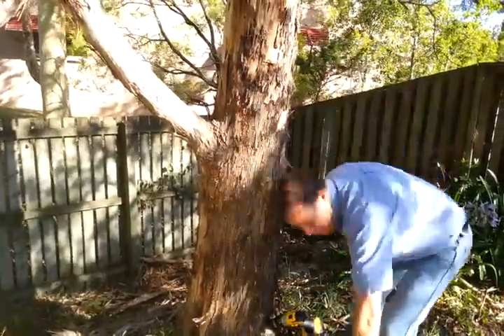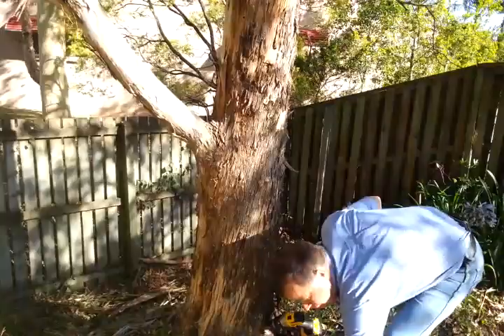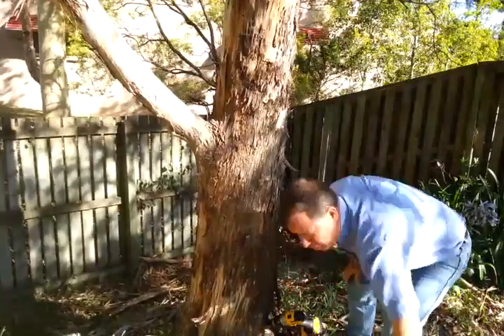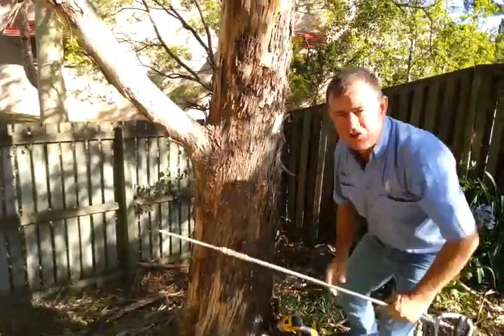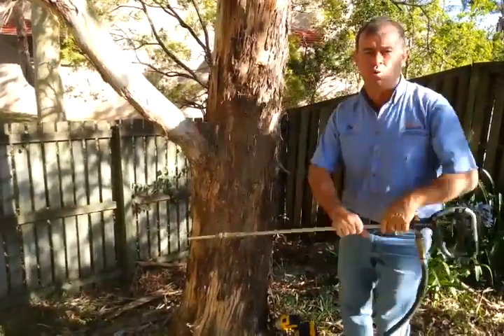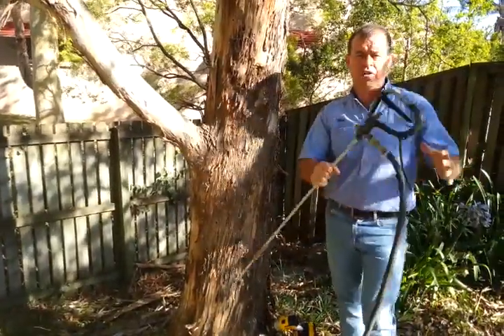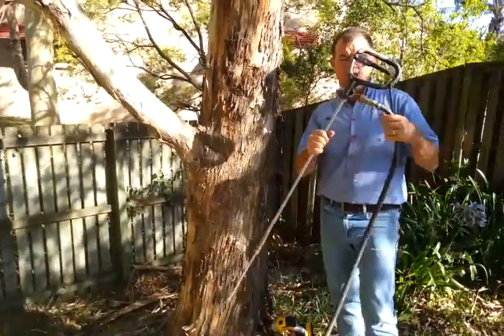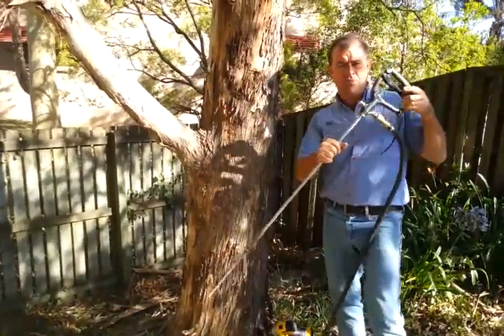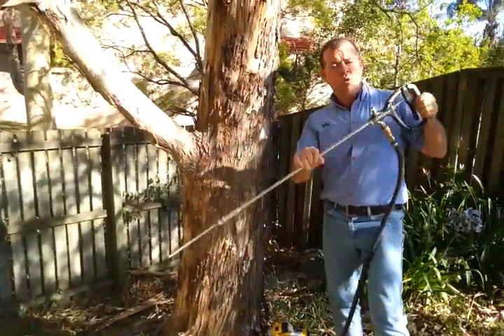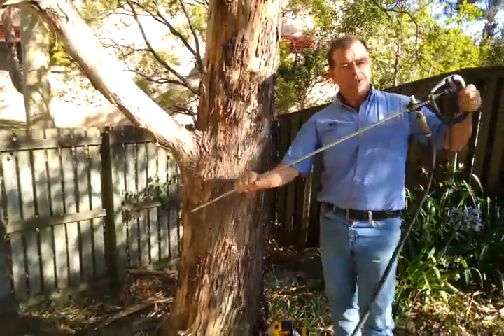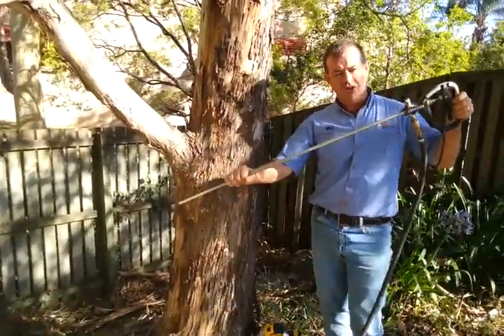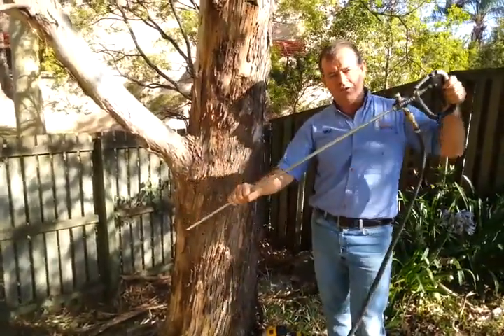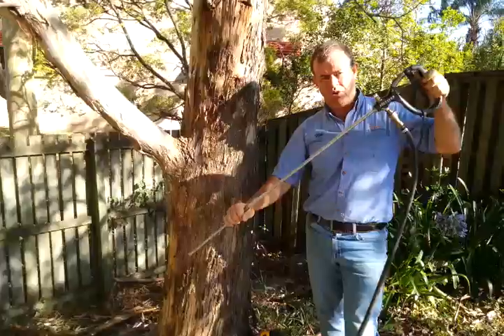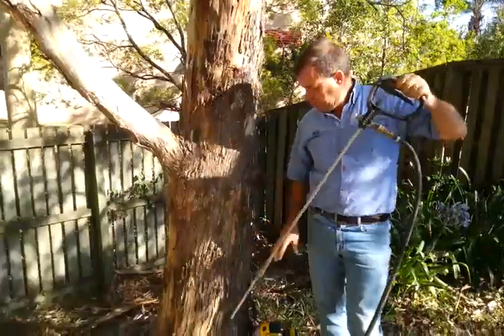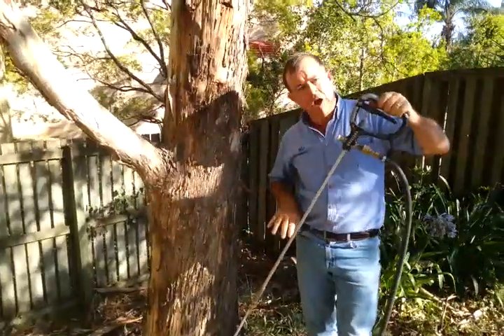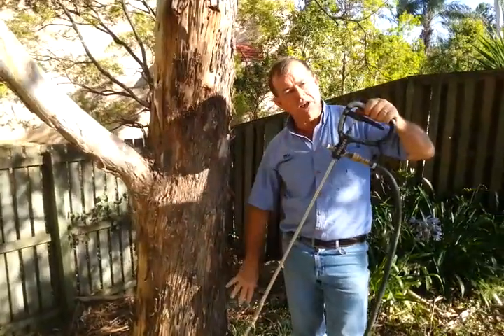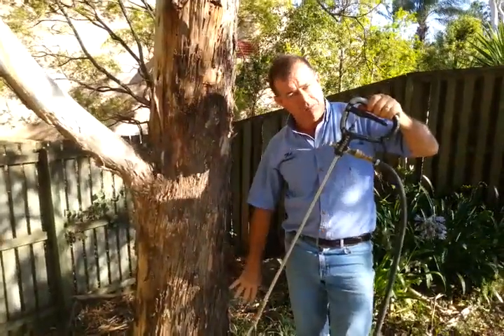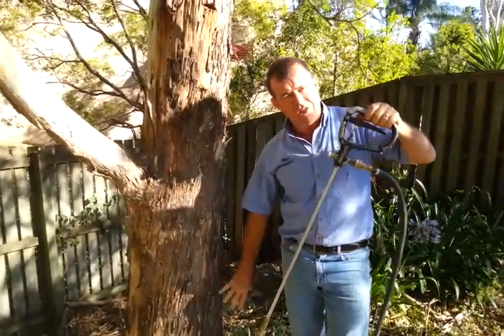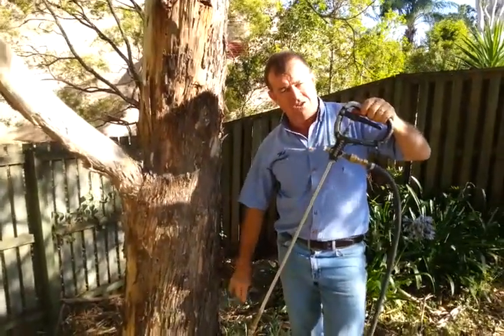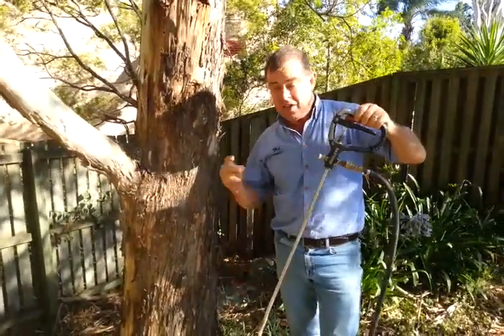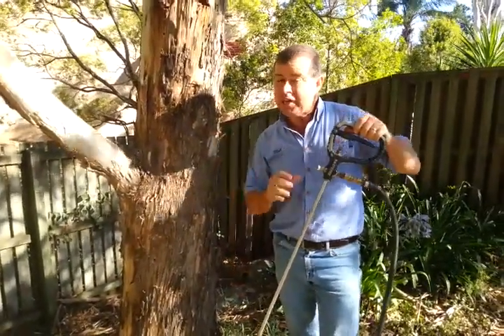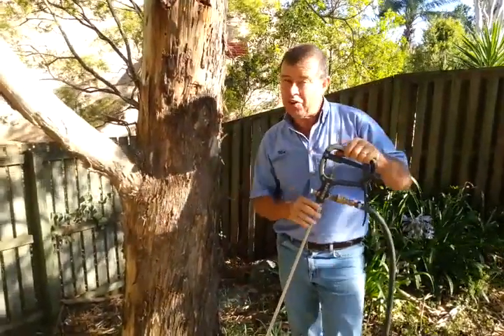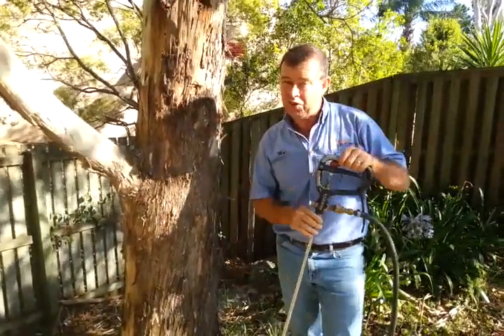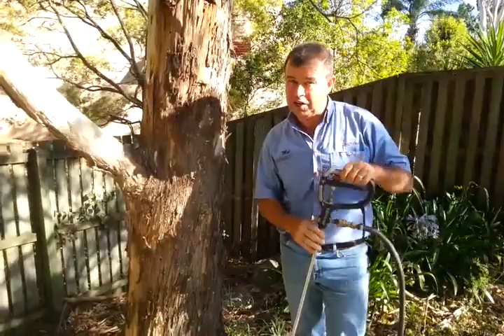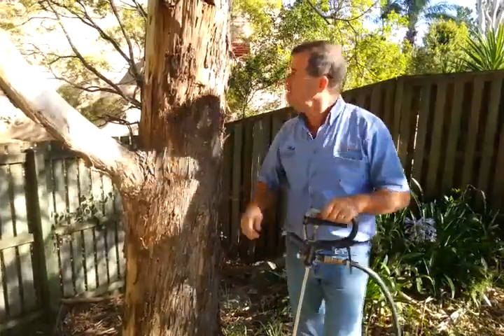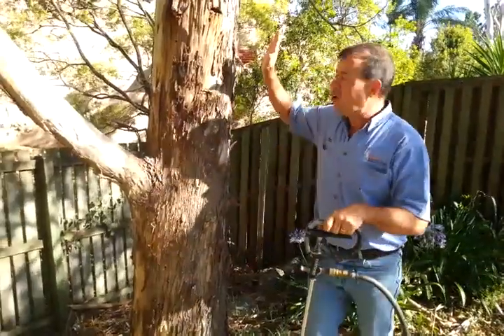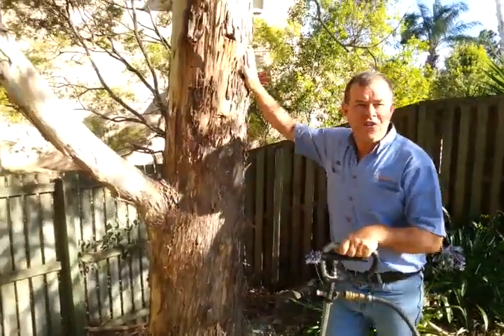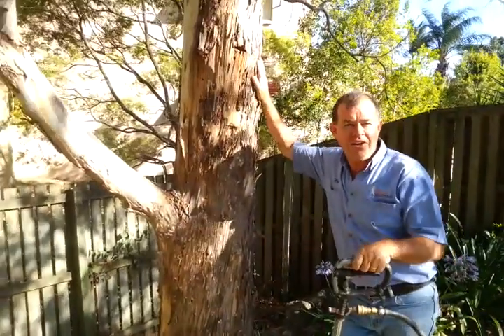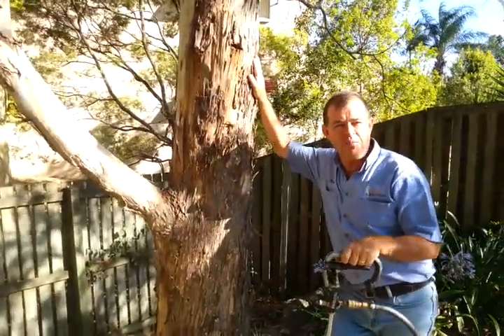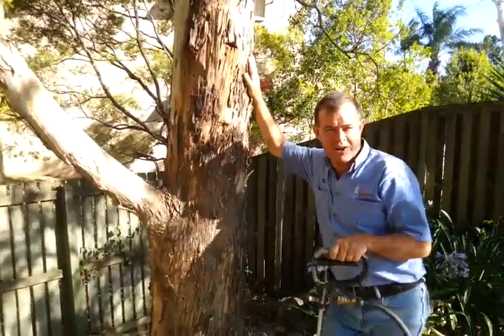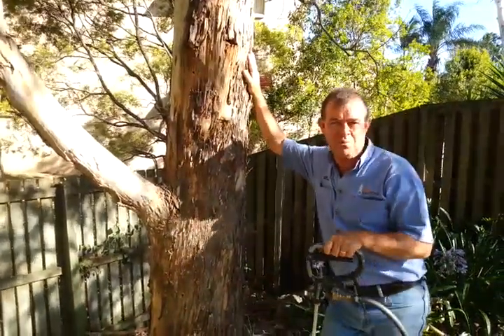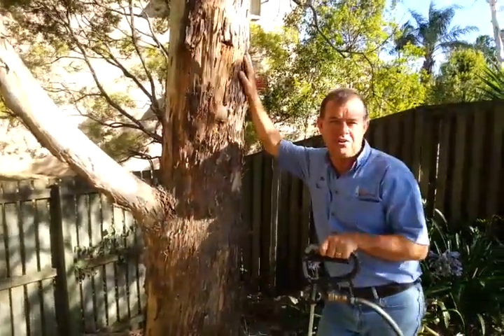The next thing we'll be doing is using one of our injector systems. We'll be pumping this tree full of Termidor, so it'll be going right in the middle of the nest itself — it's going to kill the termites very quickly. Termites found, termites treated with Termite Solutions.